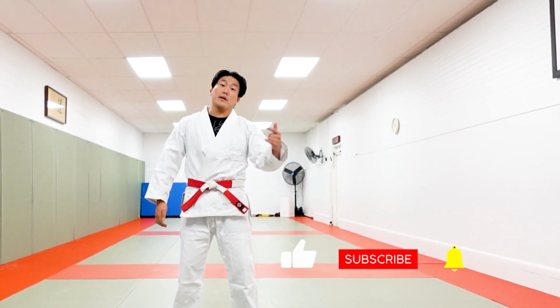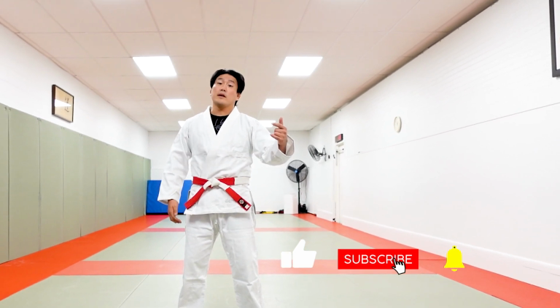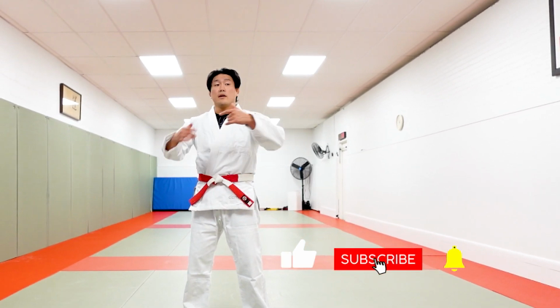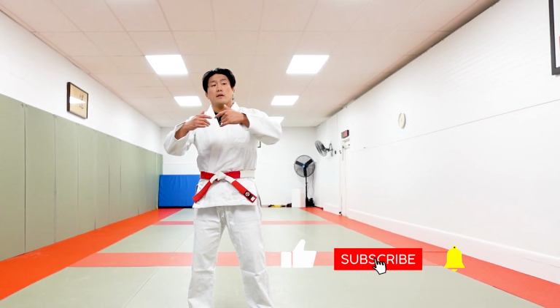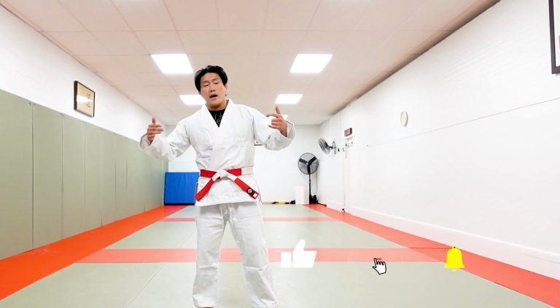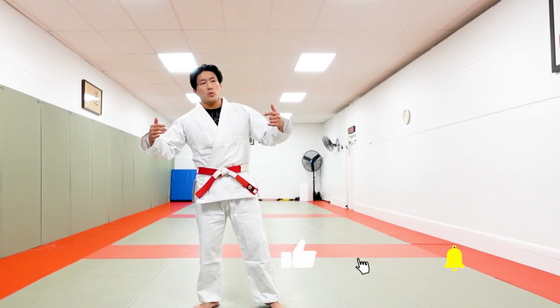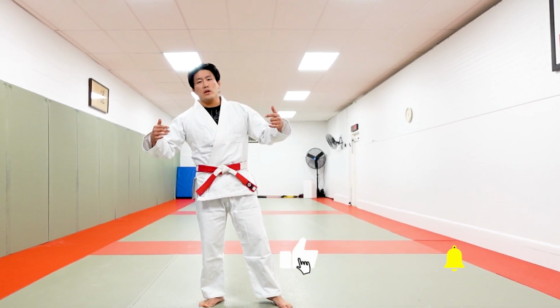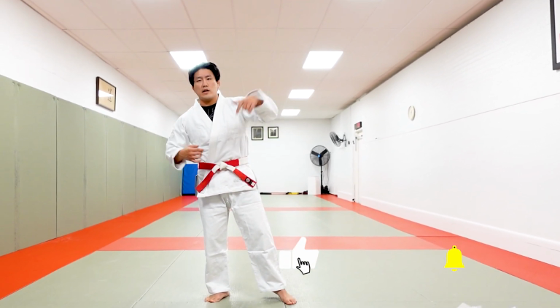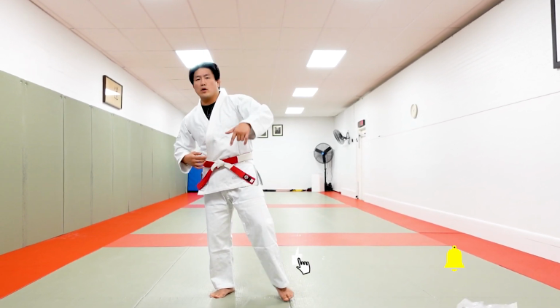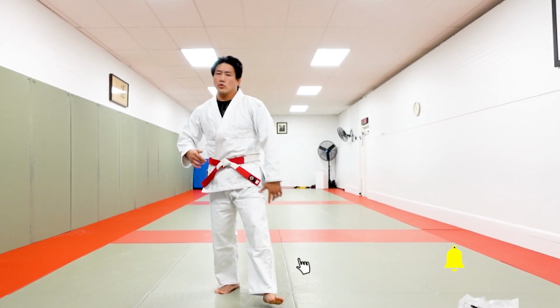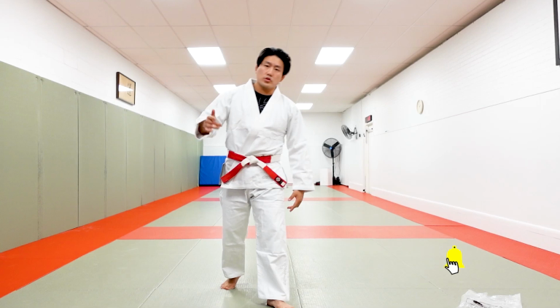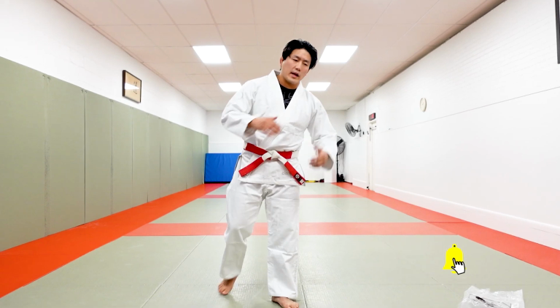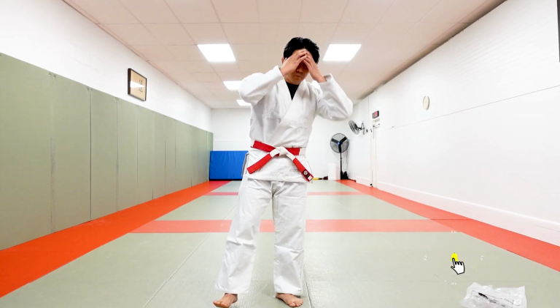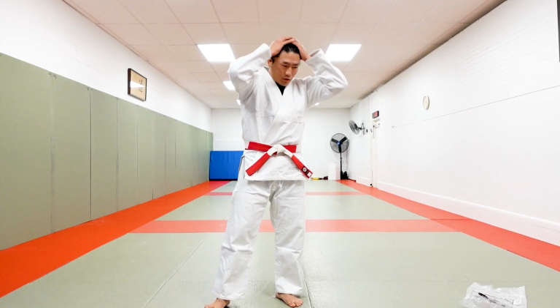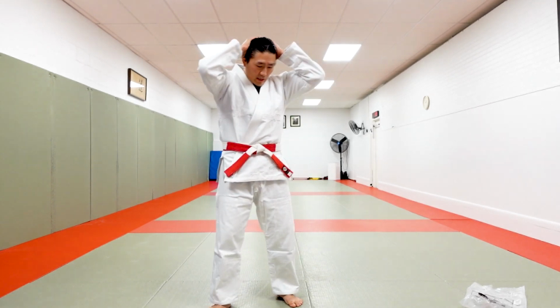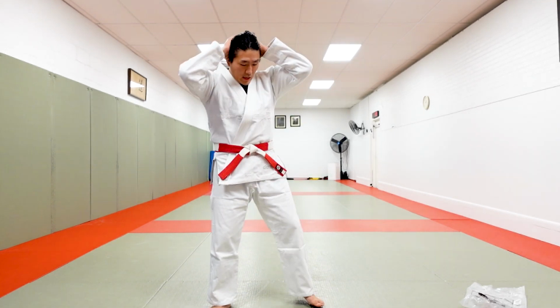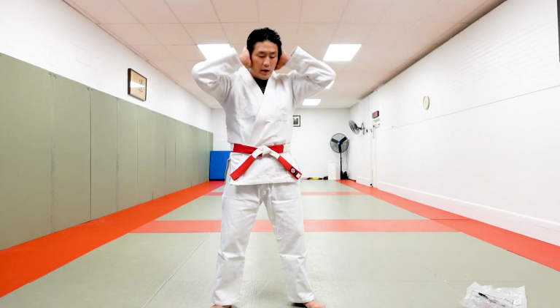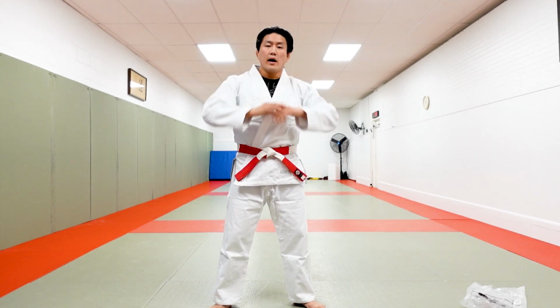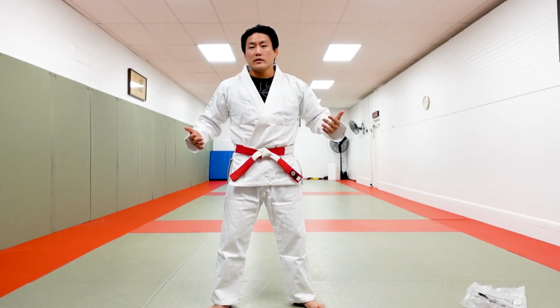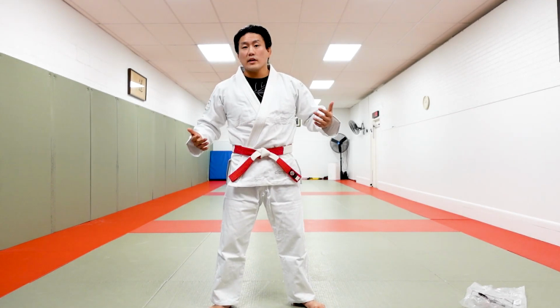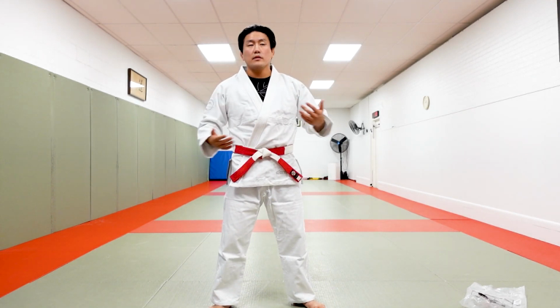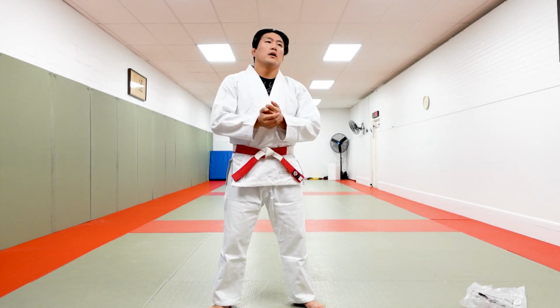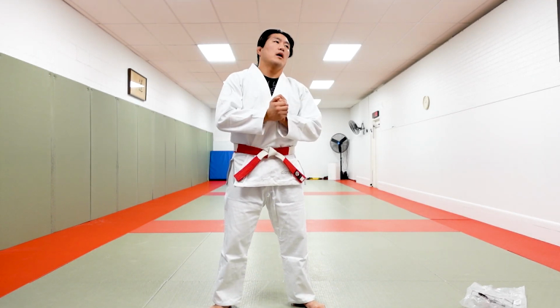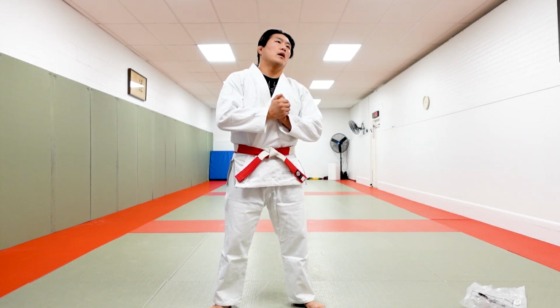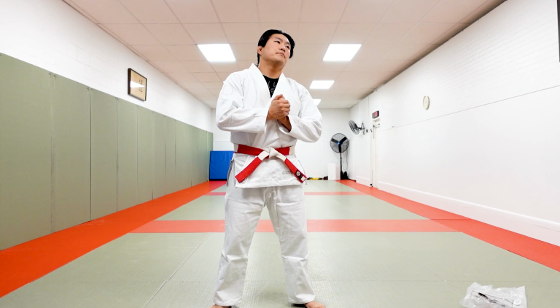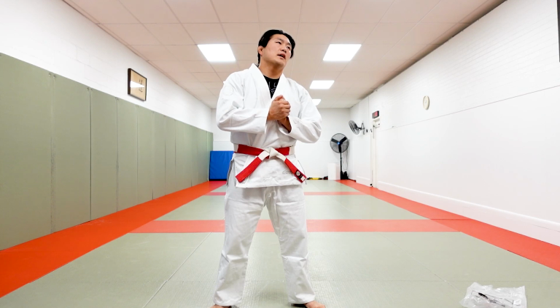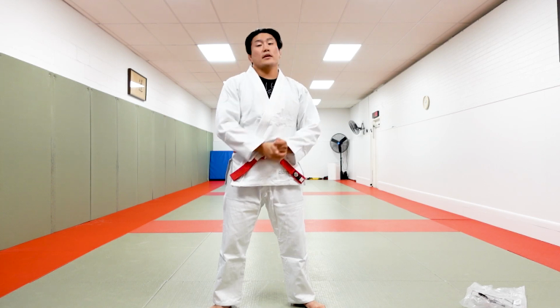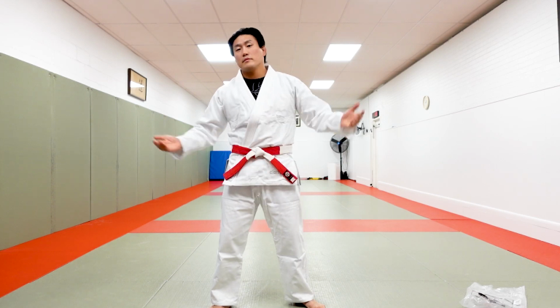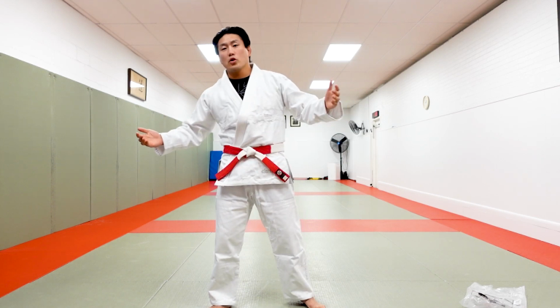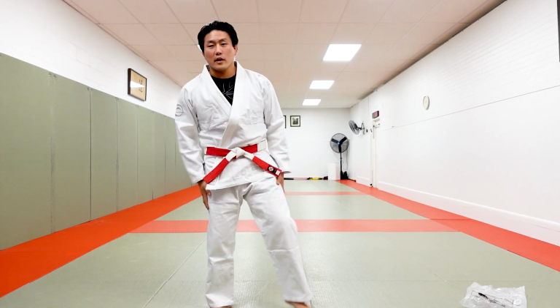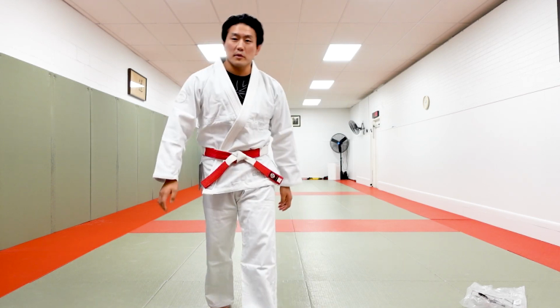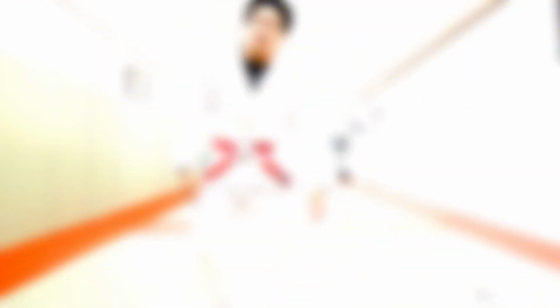So that's my gear review number one. I'm gonna link the actual gi down below so you guys can check it out — it's a great gi, I highly suggest it. Thanks for watching!